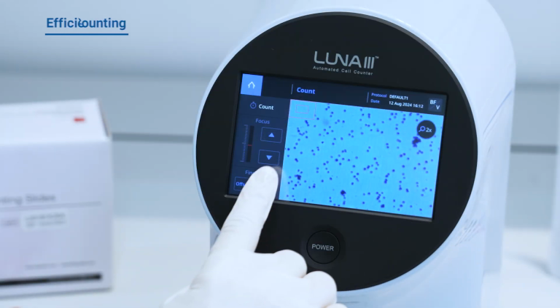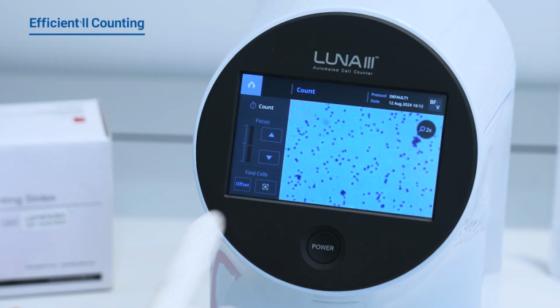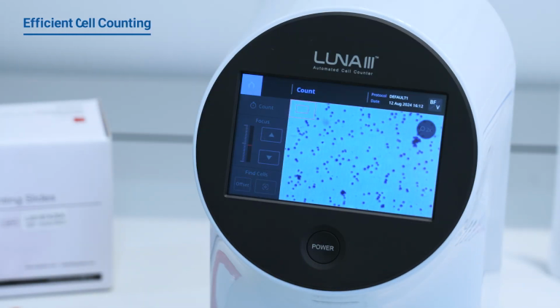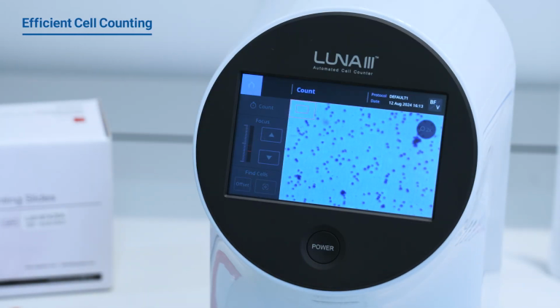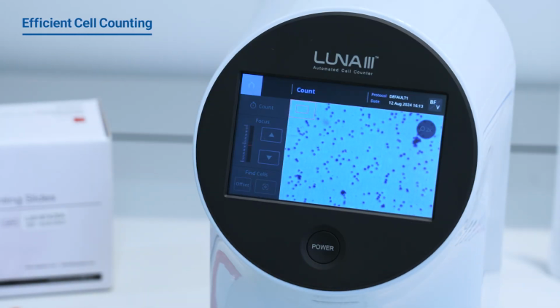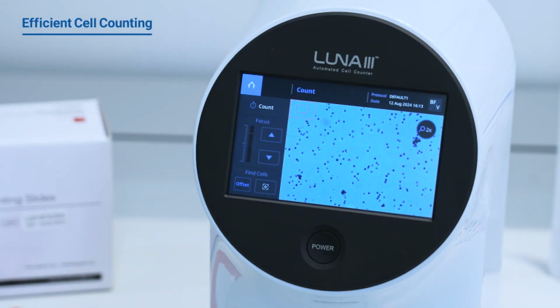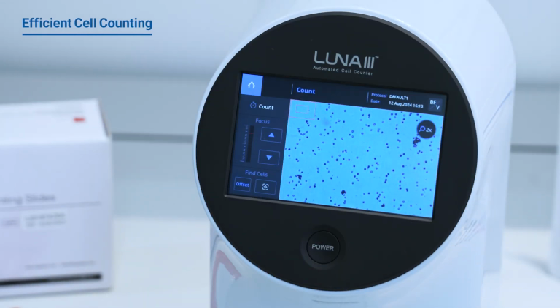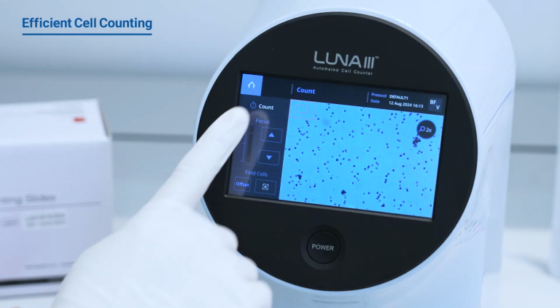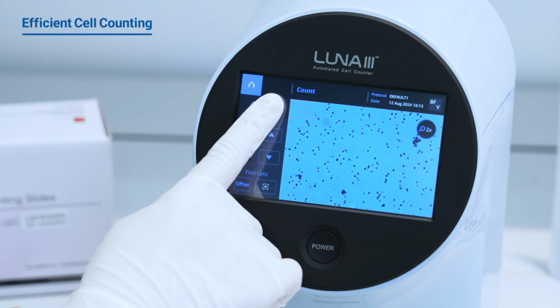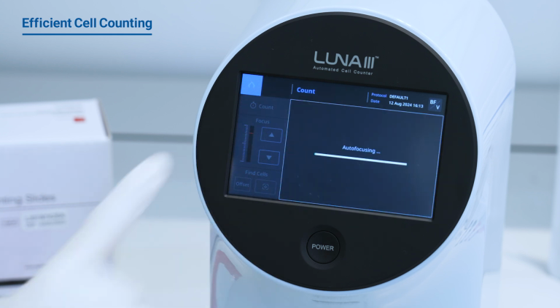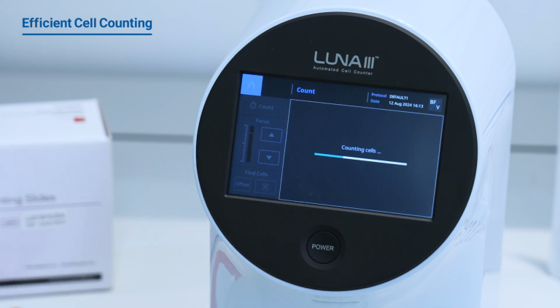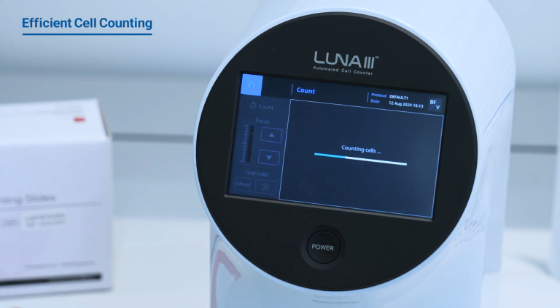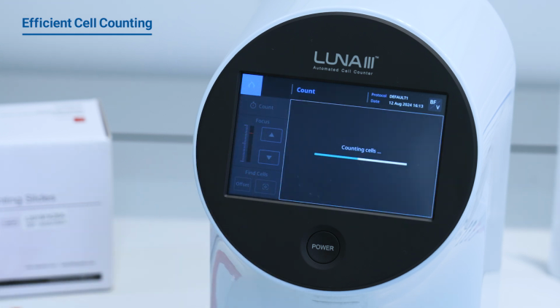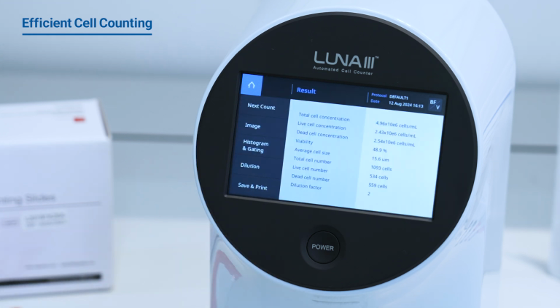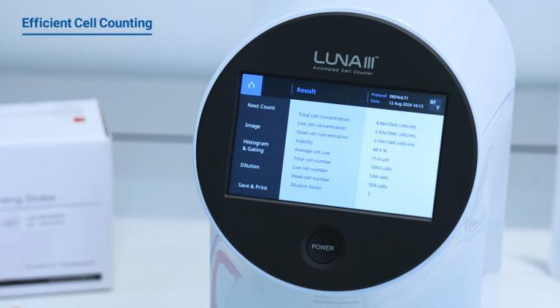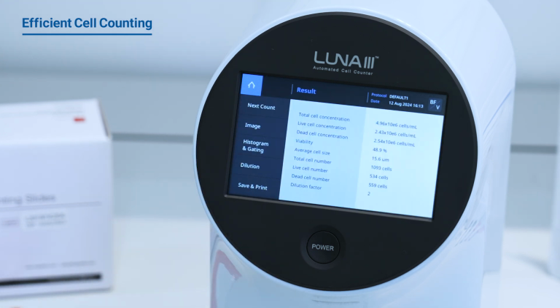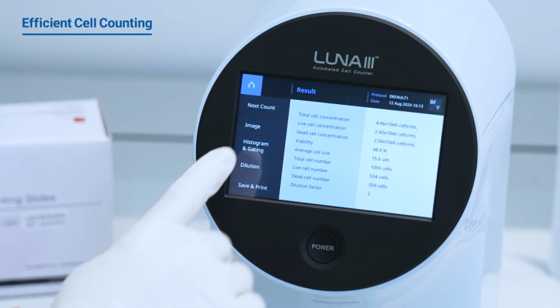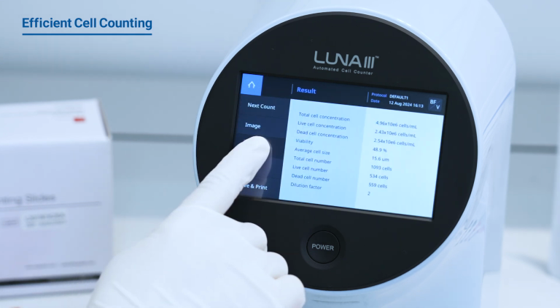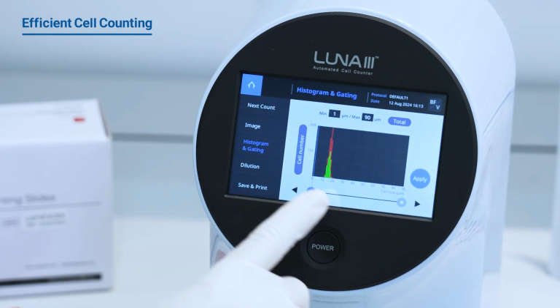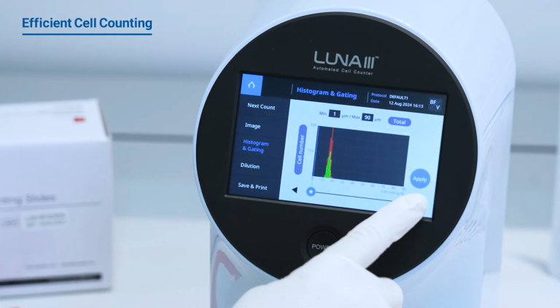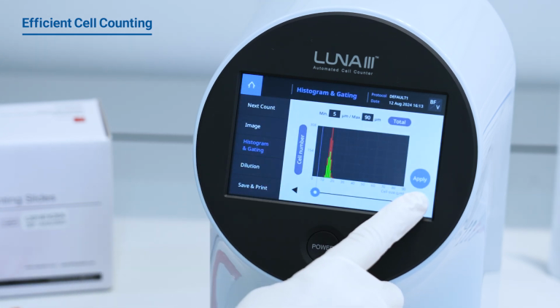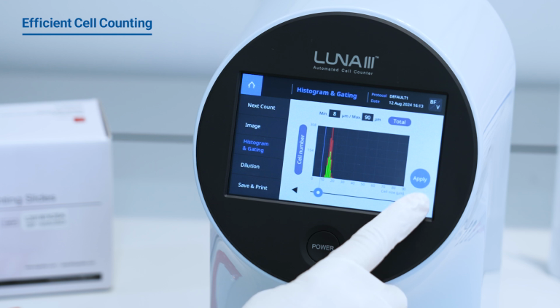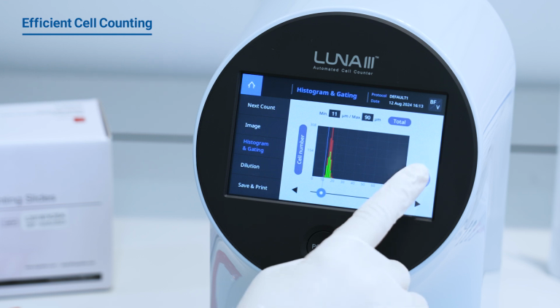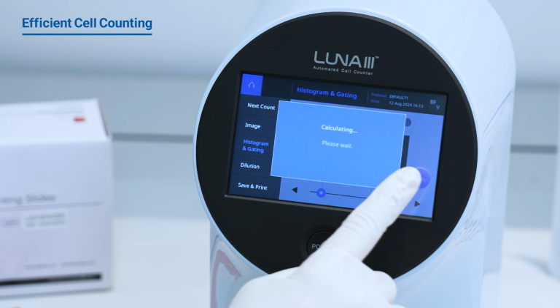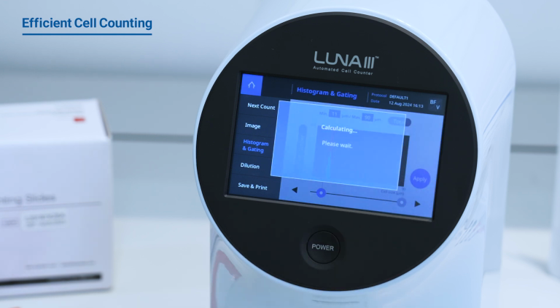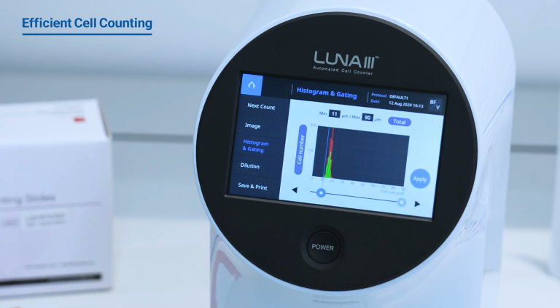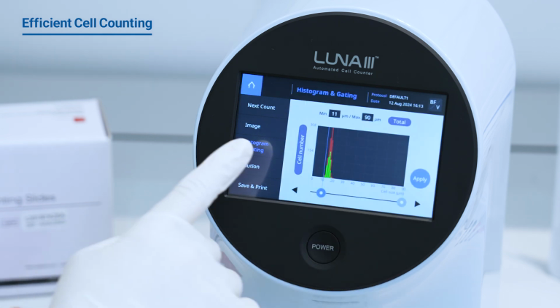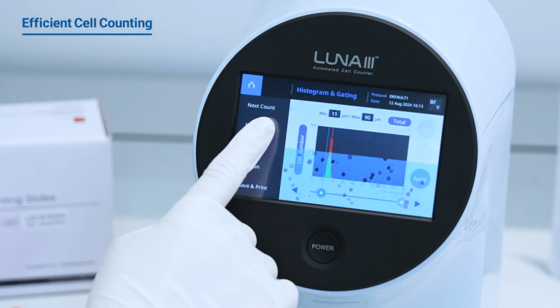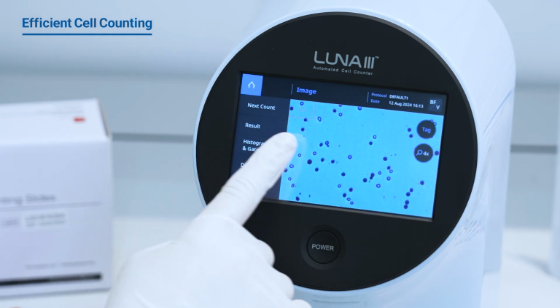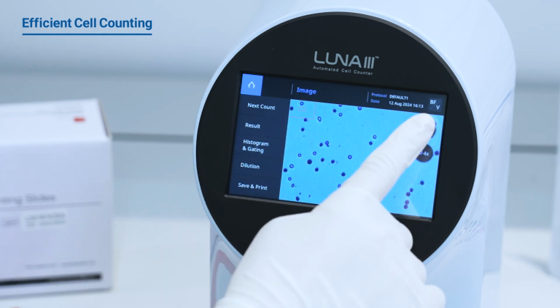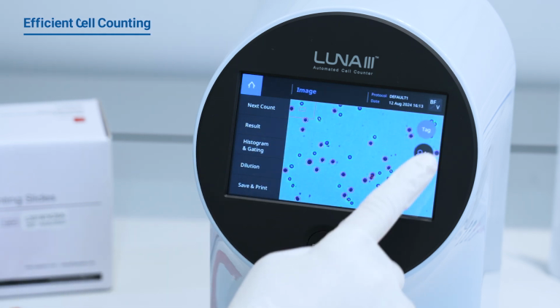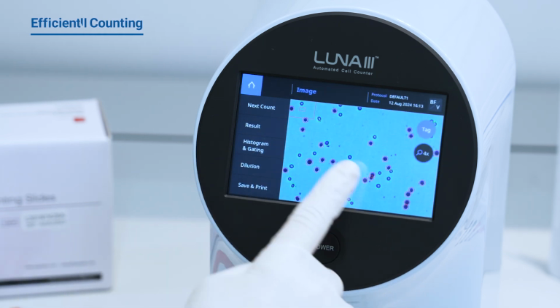Simply press count and the Luna 3 takes care of the rest, instantly bringing your cells into sharp focus, adjusting light levels, capturing a high-resolution image, and analyzing it to deliver precise cell count and viability data.